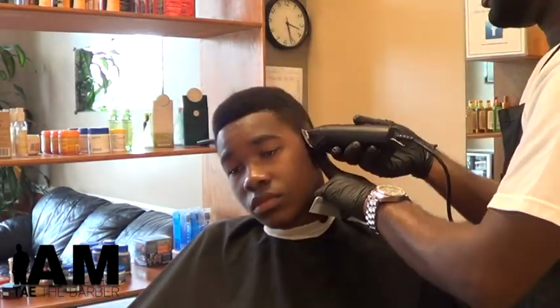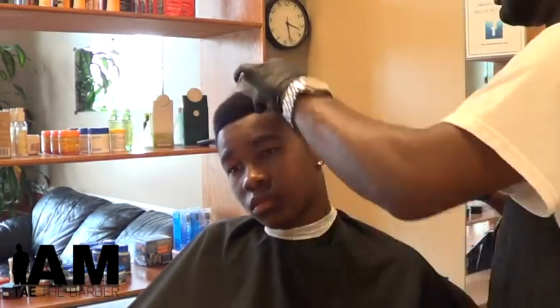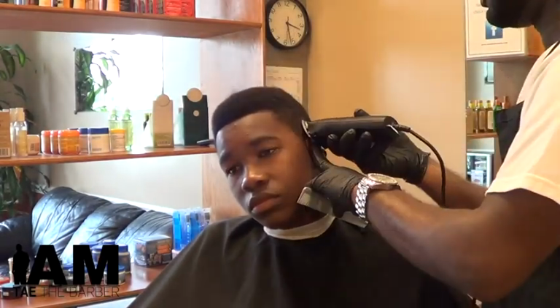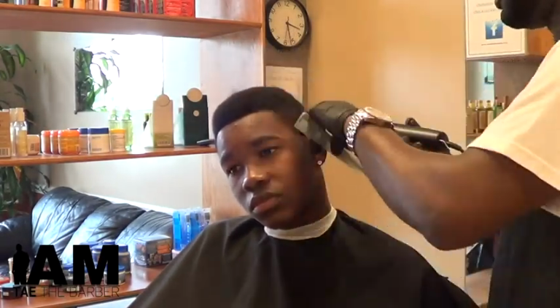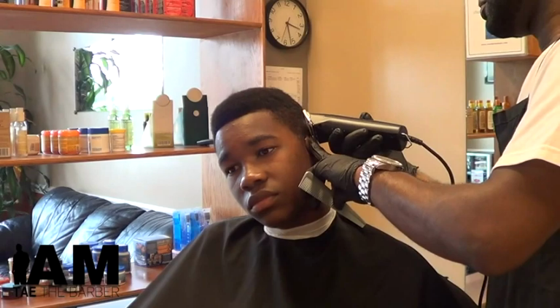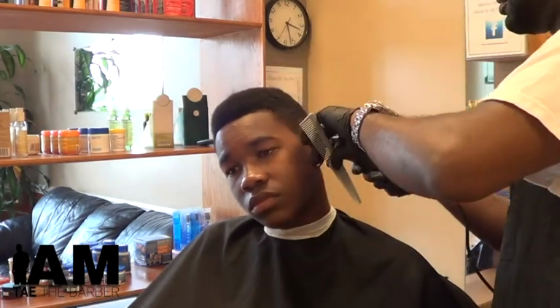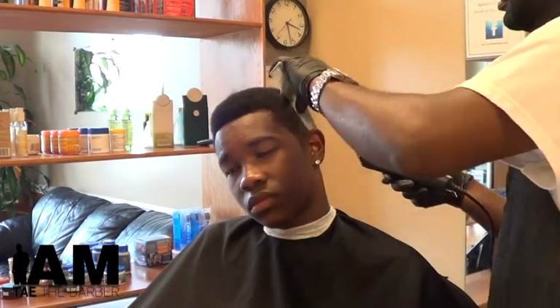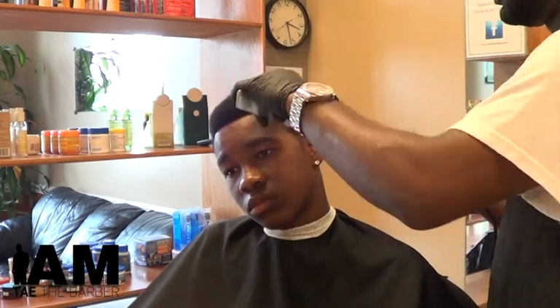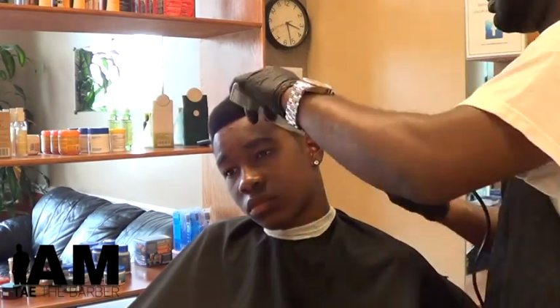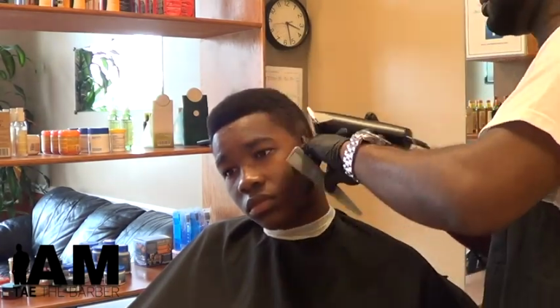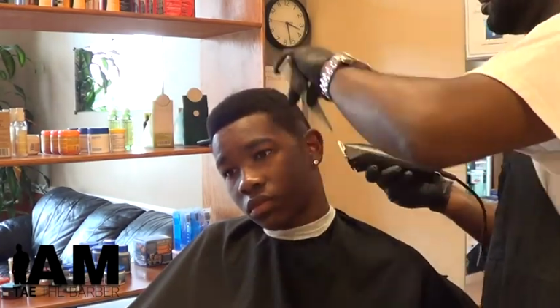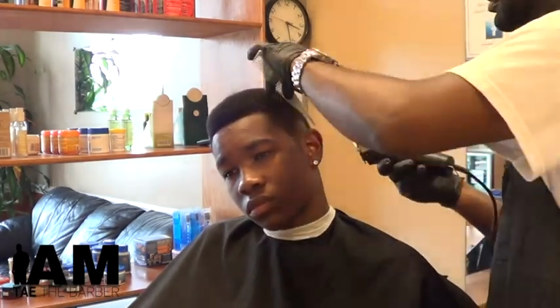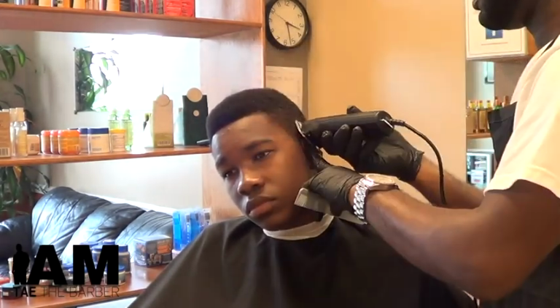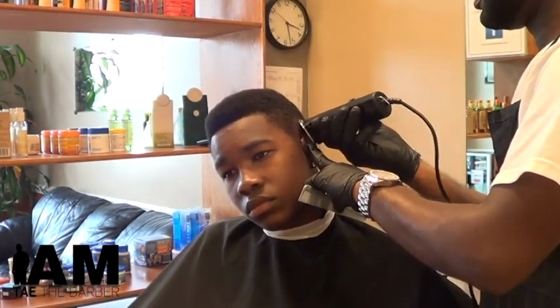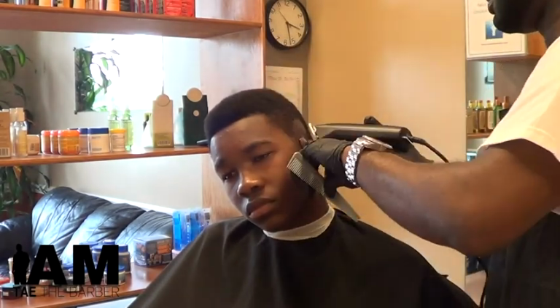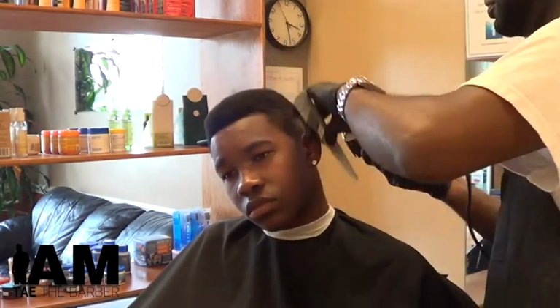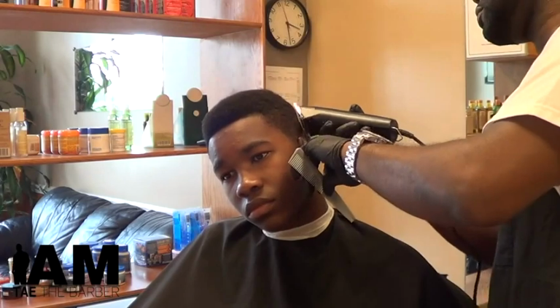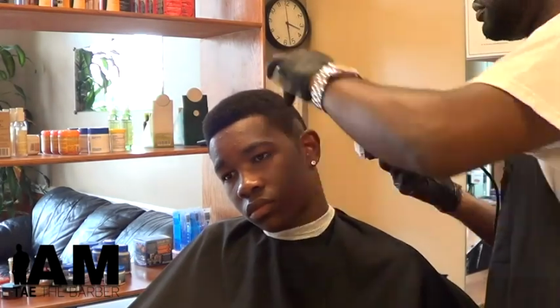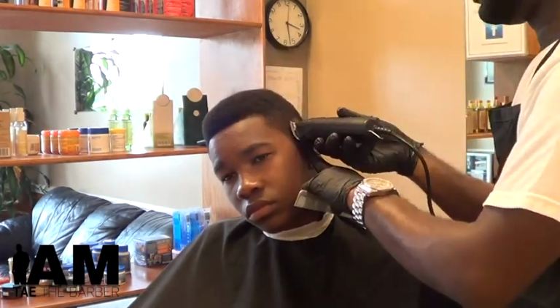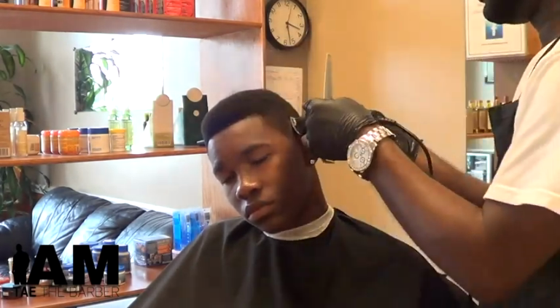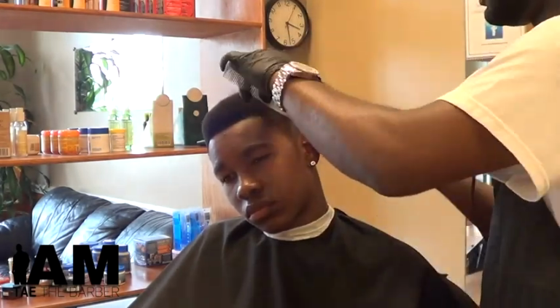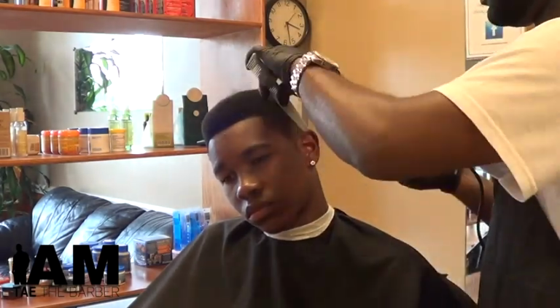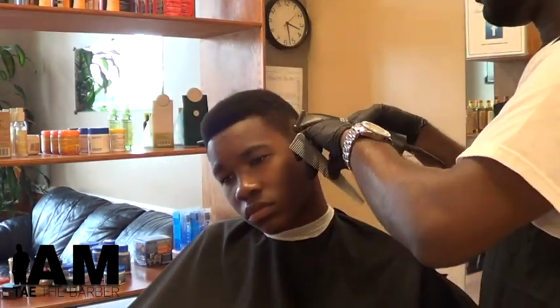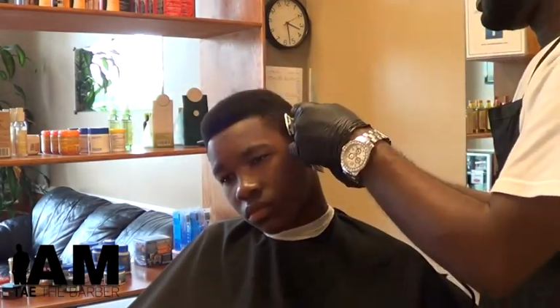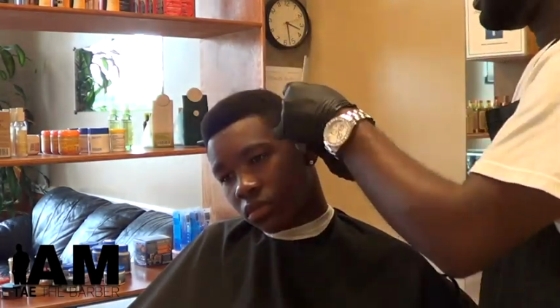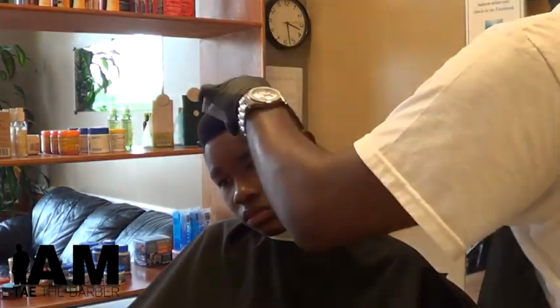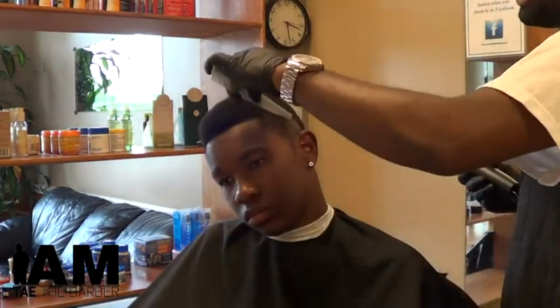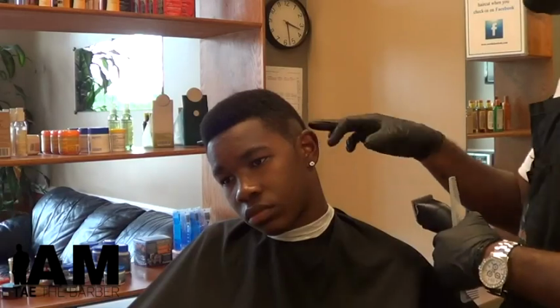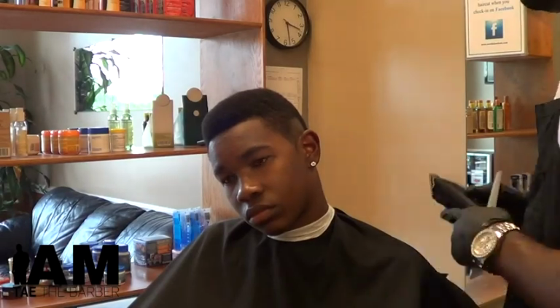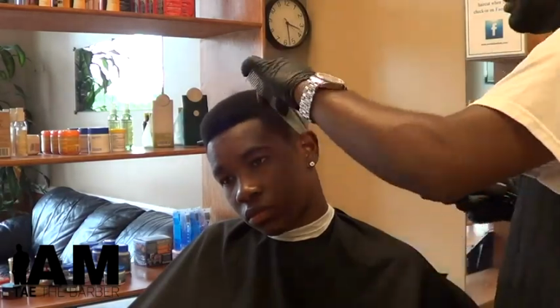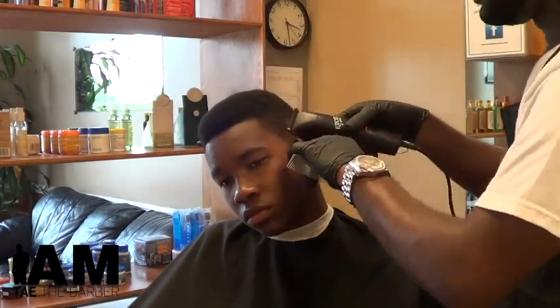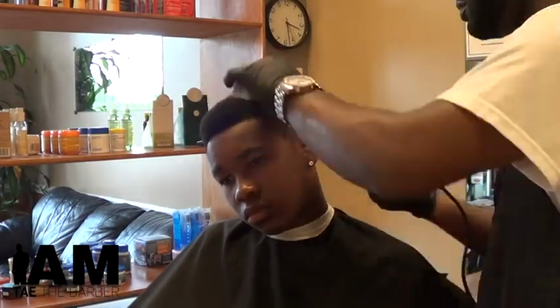He's back. Y'all know who it is. What up, YouTube? It's your boy, I am Tater Boiler. I'm going in on a four-dimensional cut.